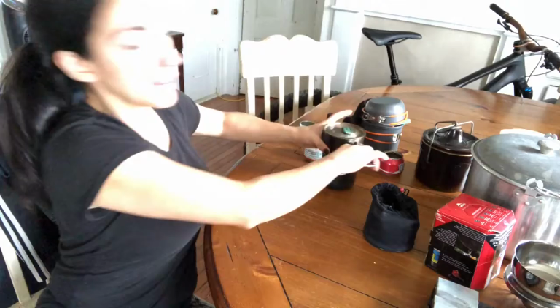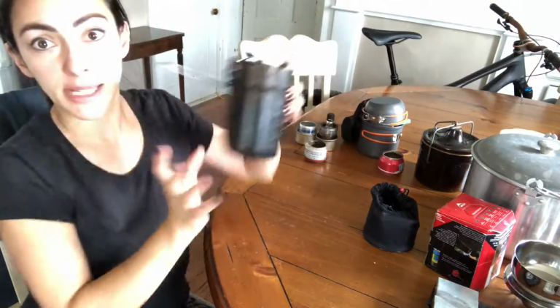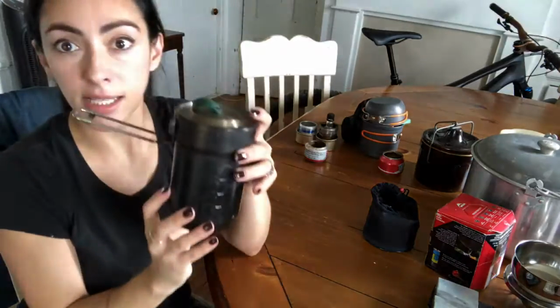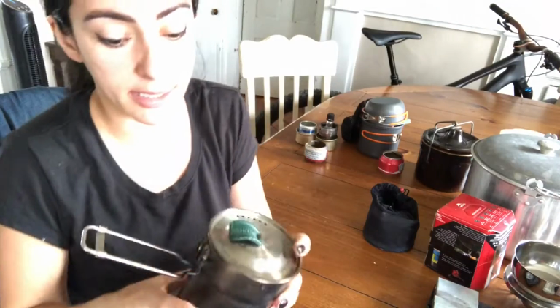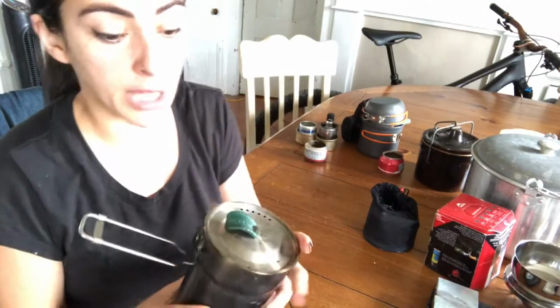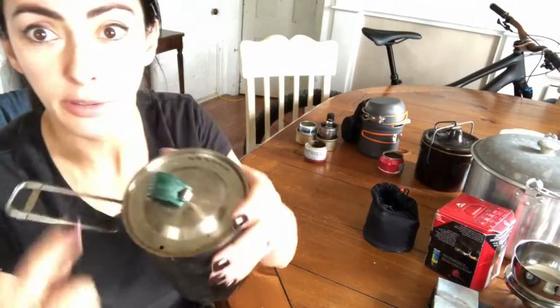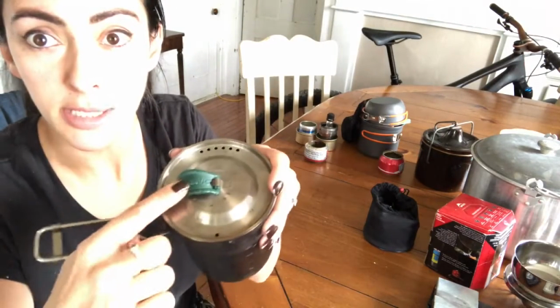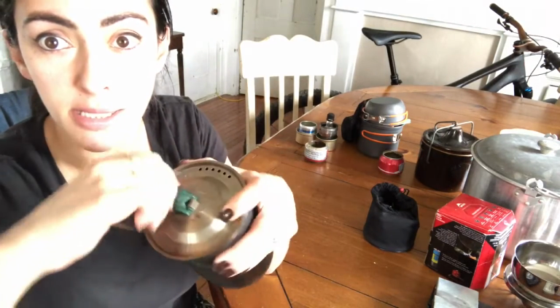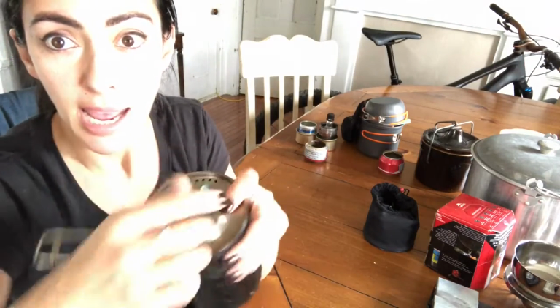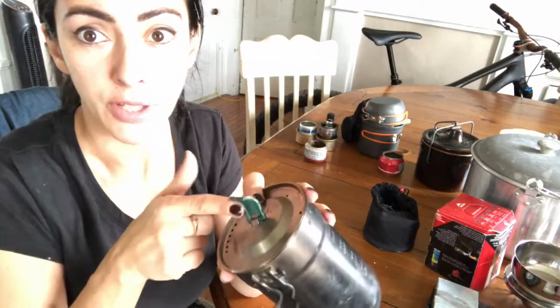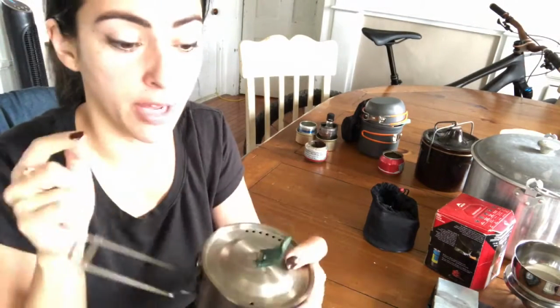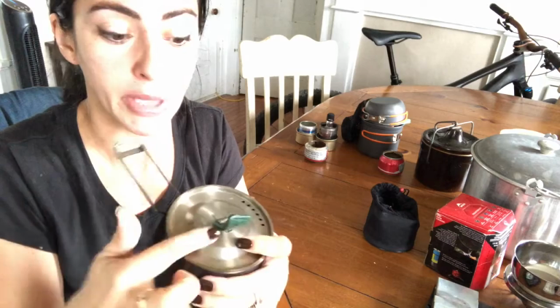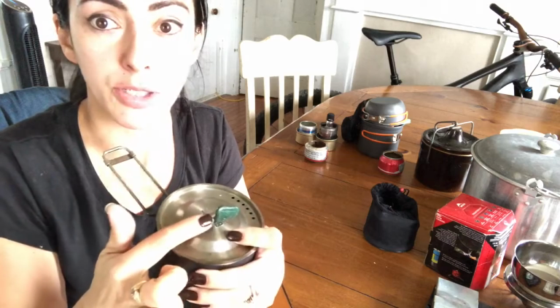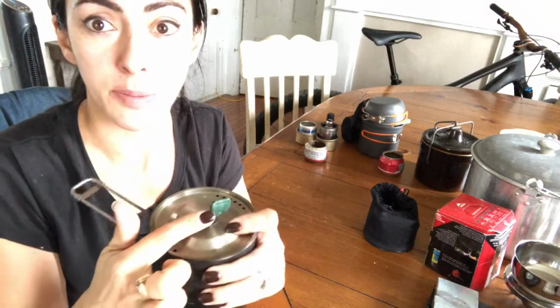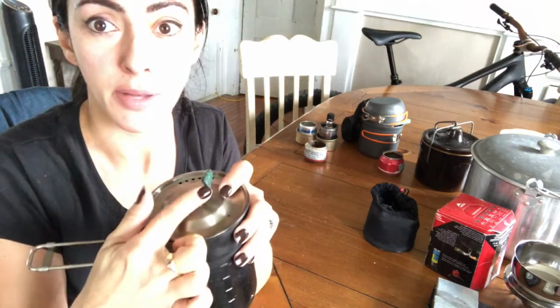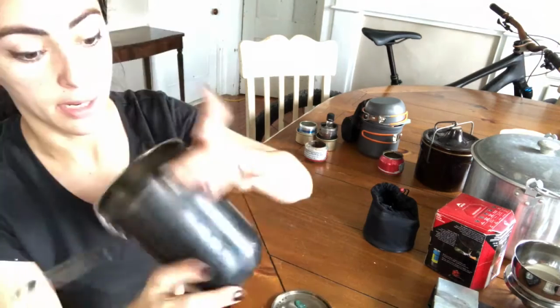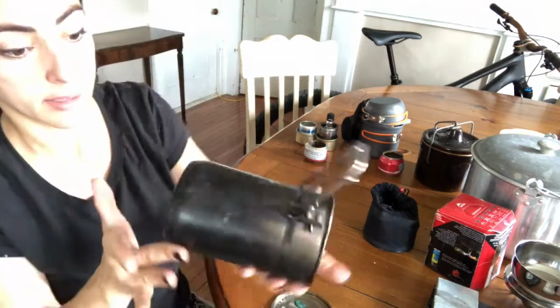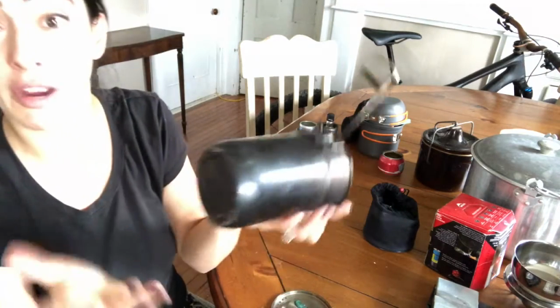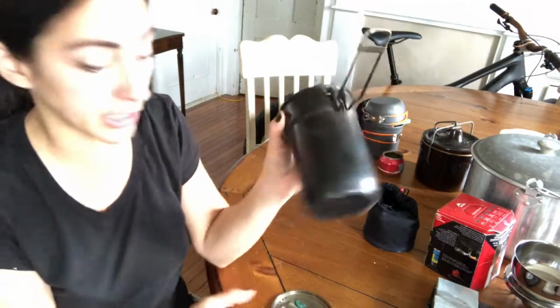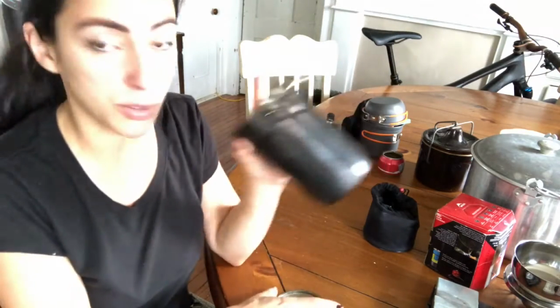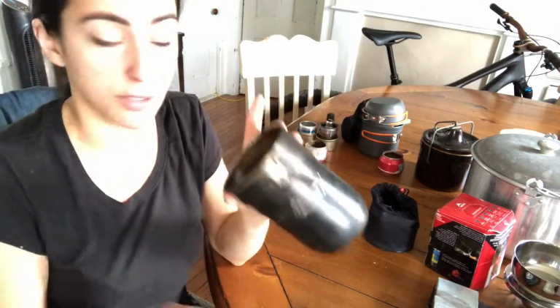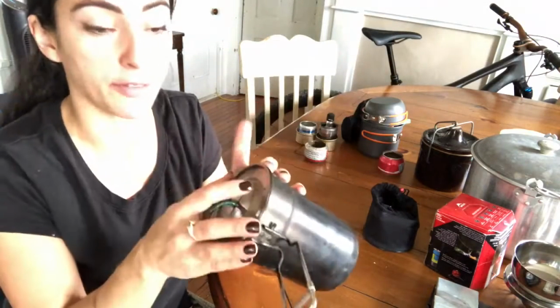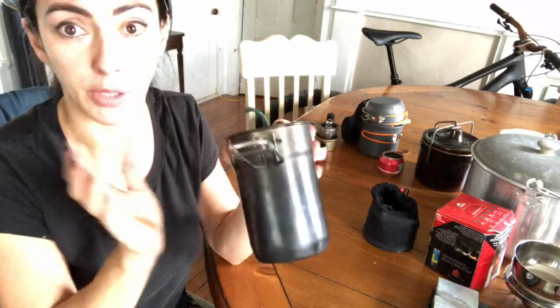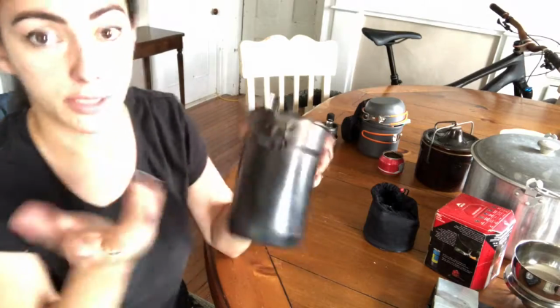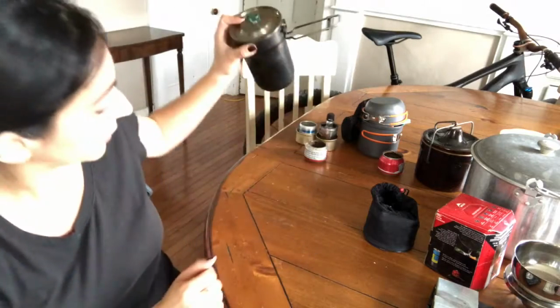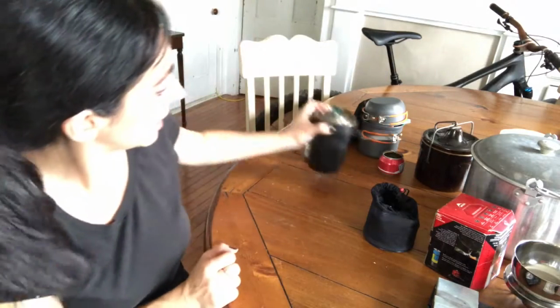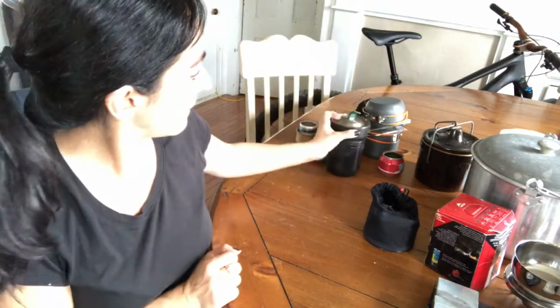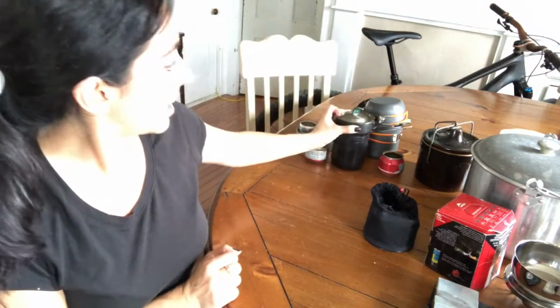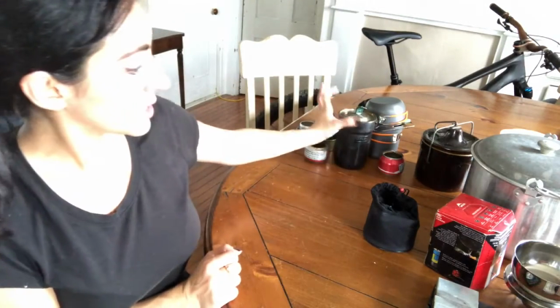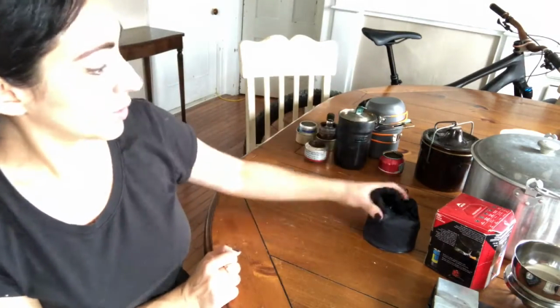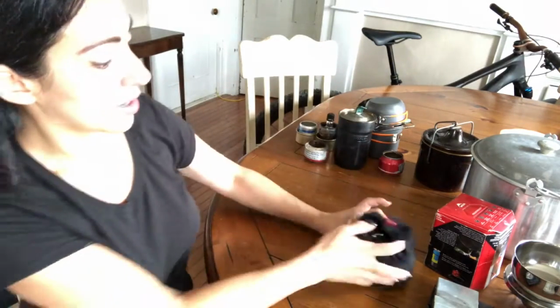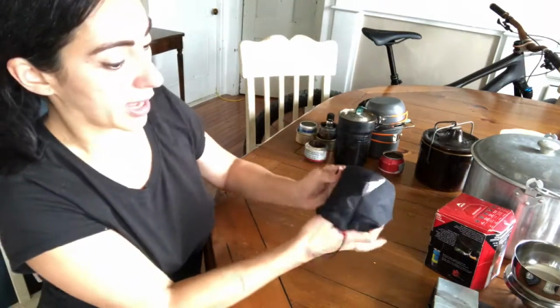This is my Stanley, and it's reliable. There's a lot of other people that have this issue where this piece melts. But yeah, this is very heavily used. I usually put this right on the fire when we're camping to boil whatever.